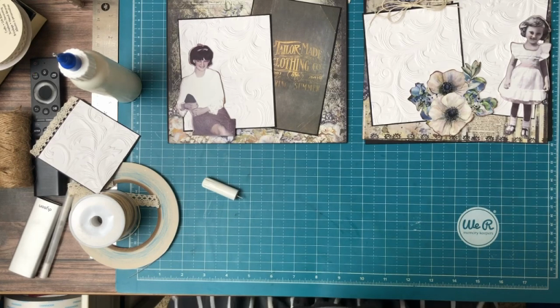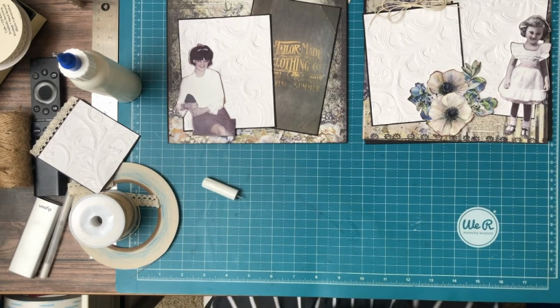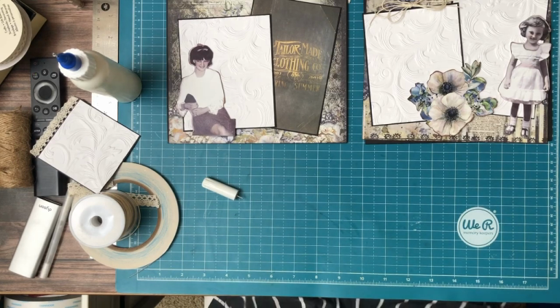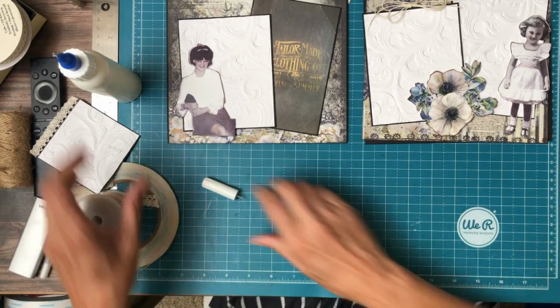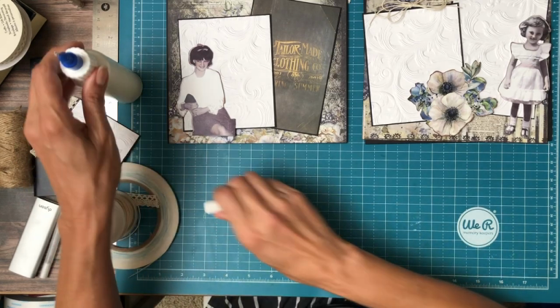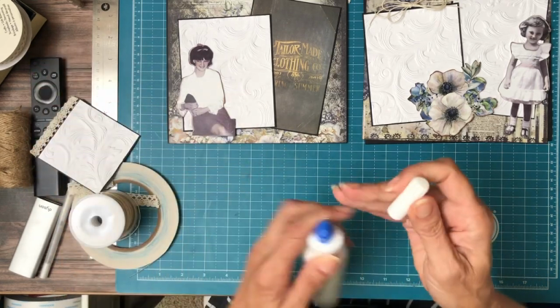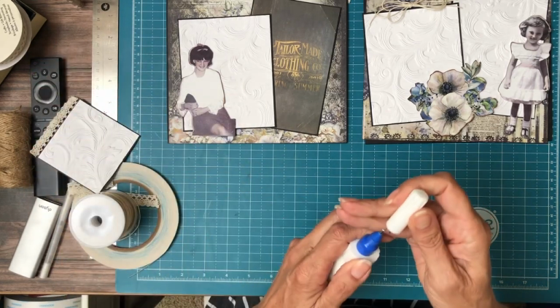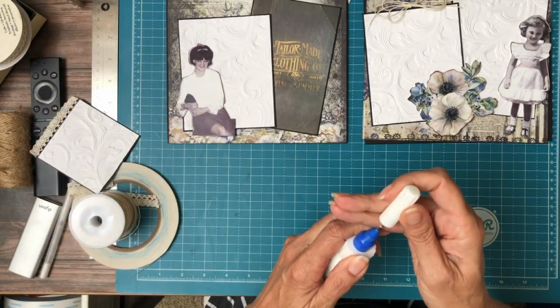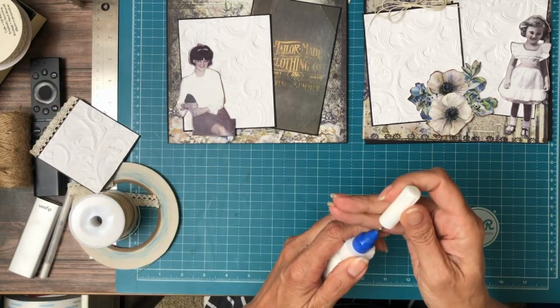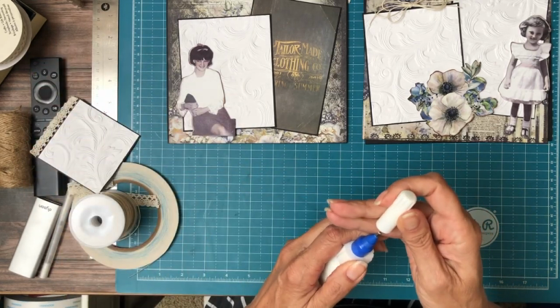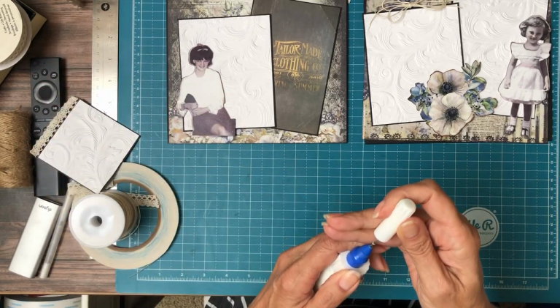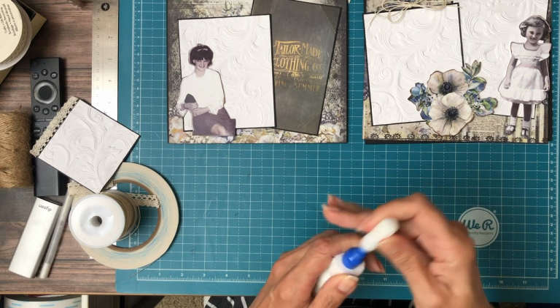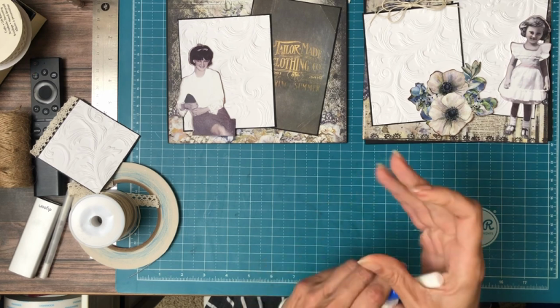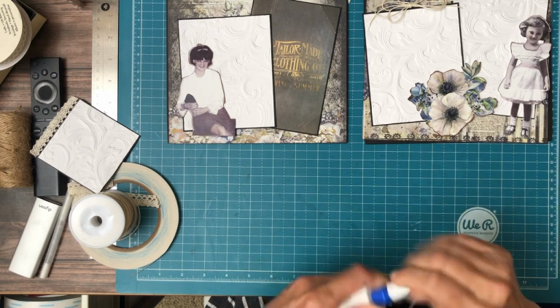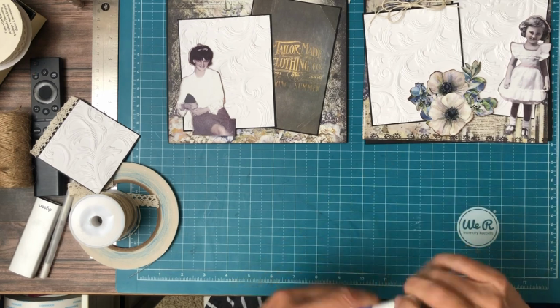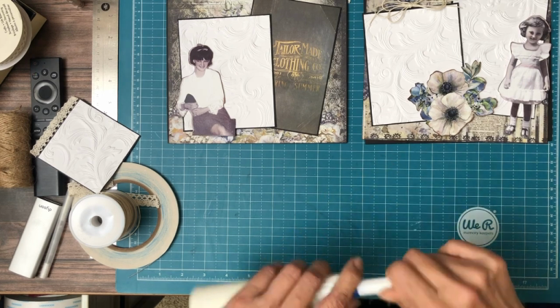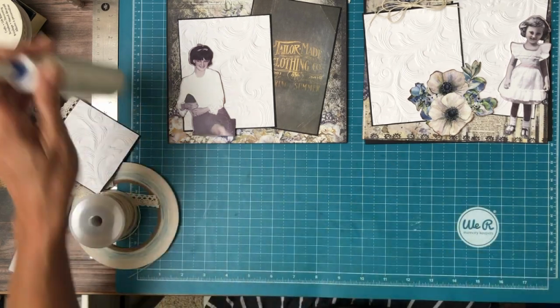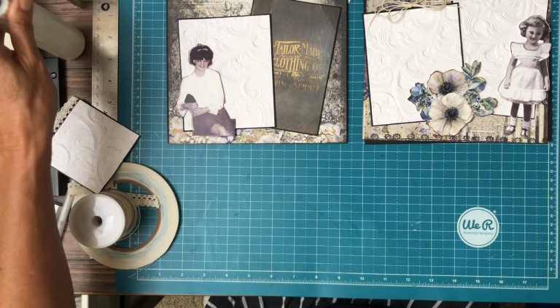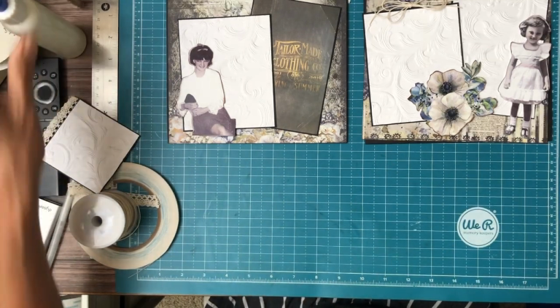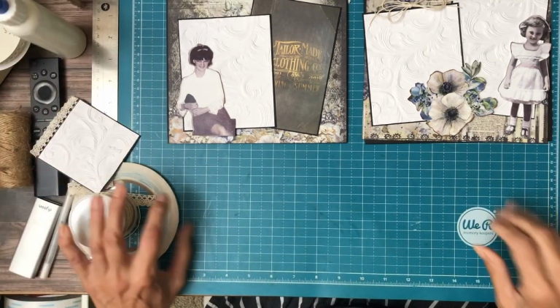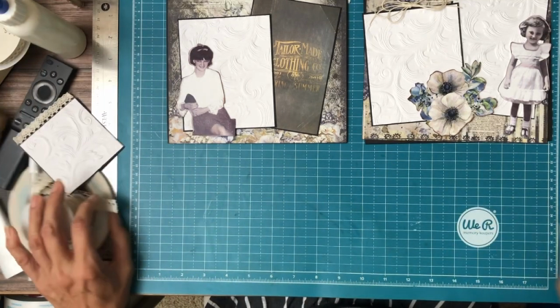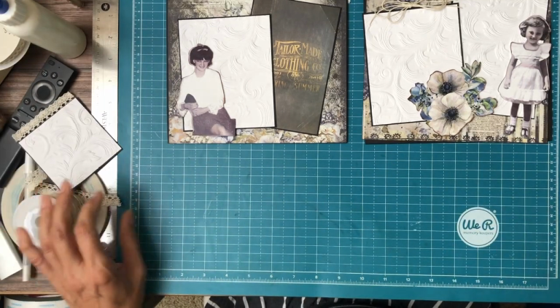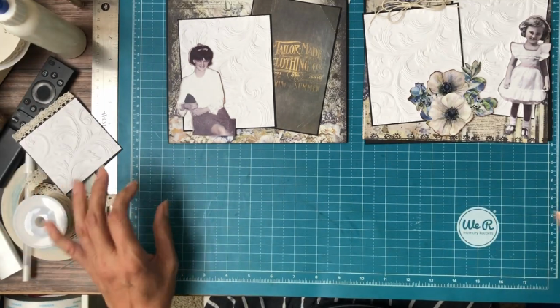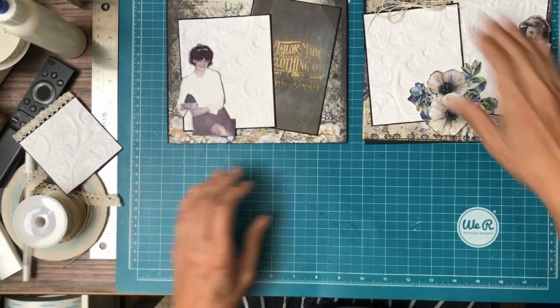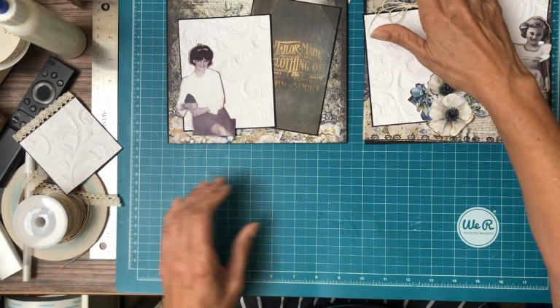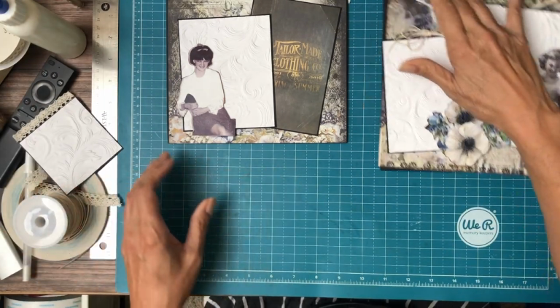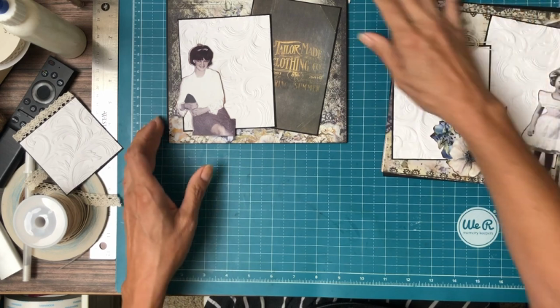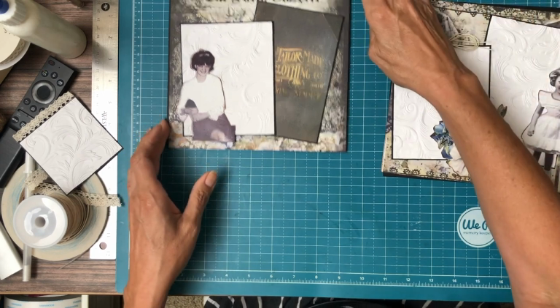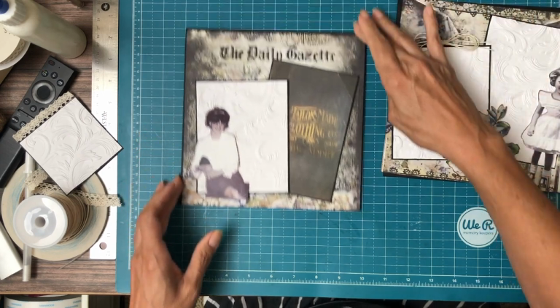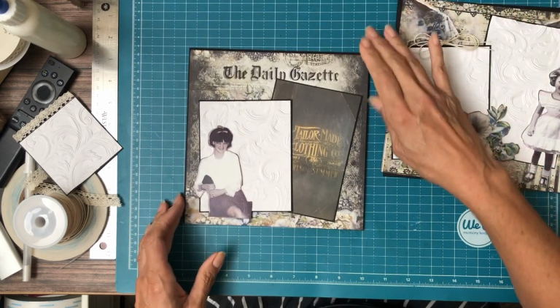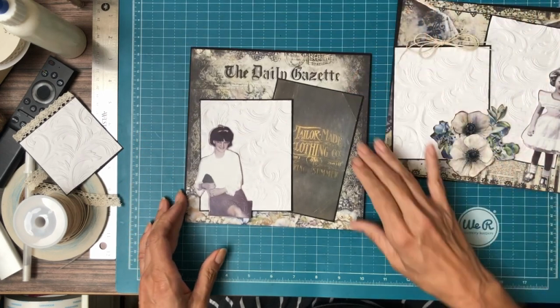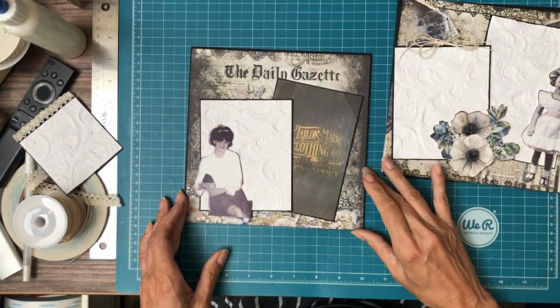Hey everyone, it's Daphne from Scrap and Create and we're working on pages 4 and 5 of Life's Vignette, which is the Blue Fern Collection.